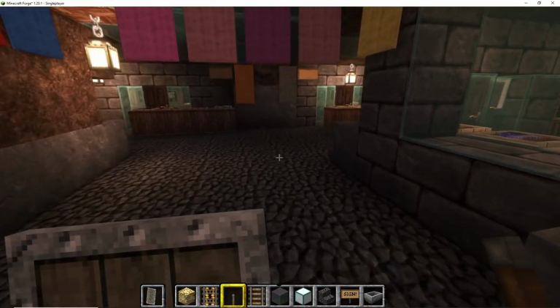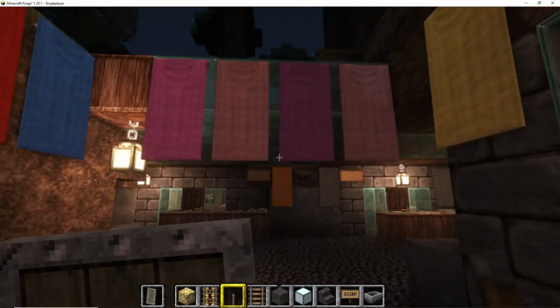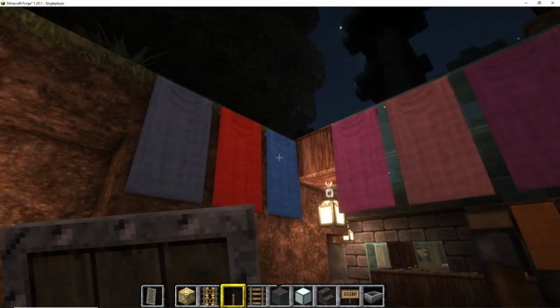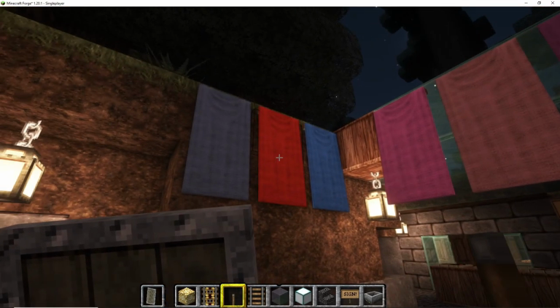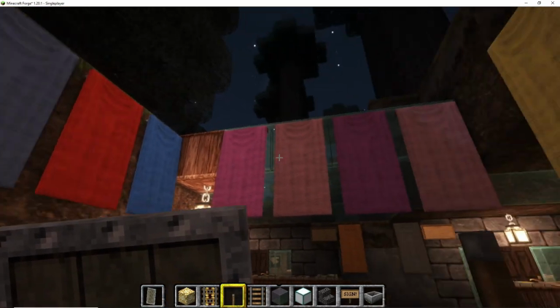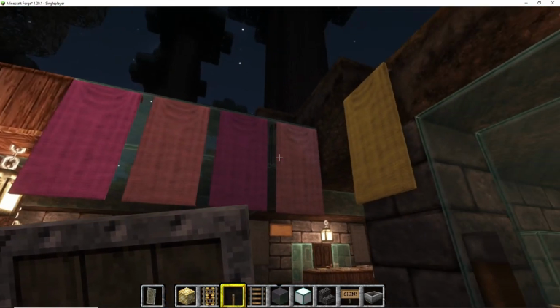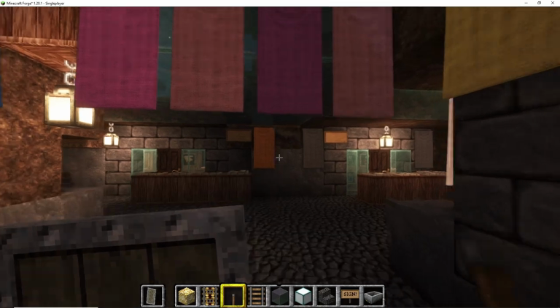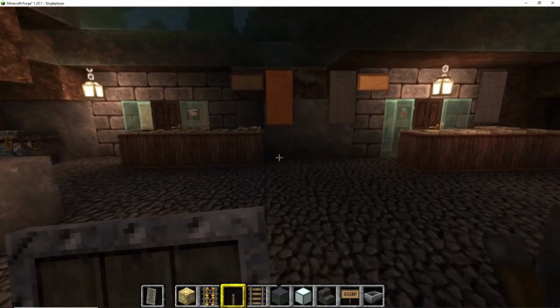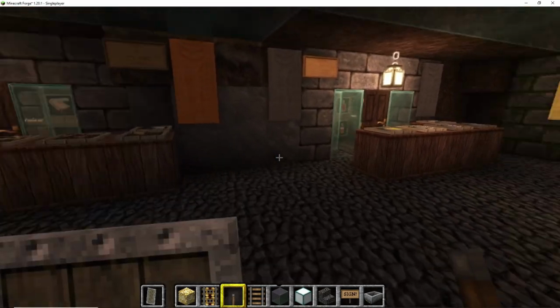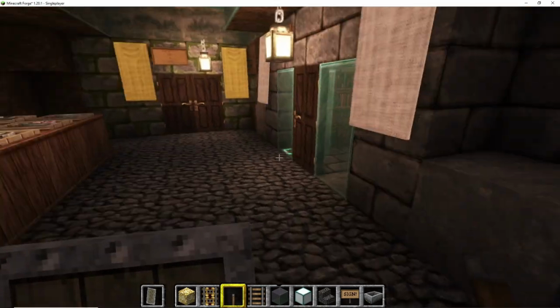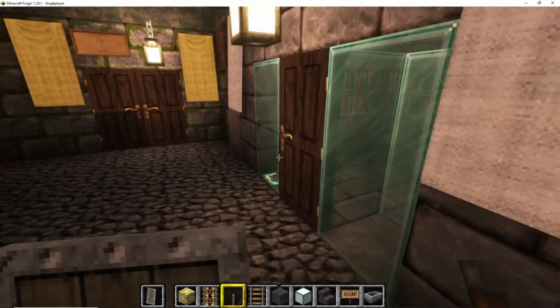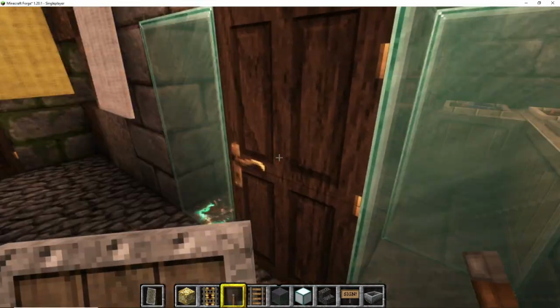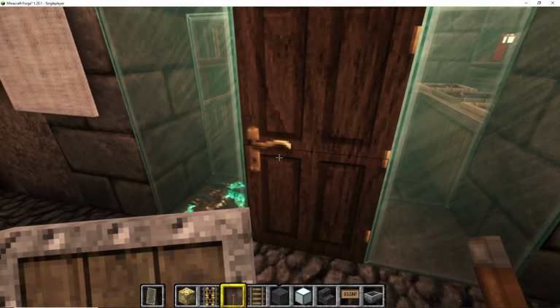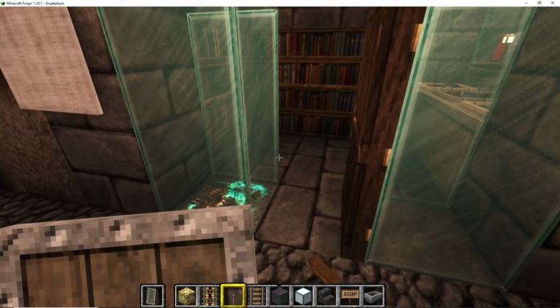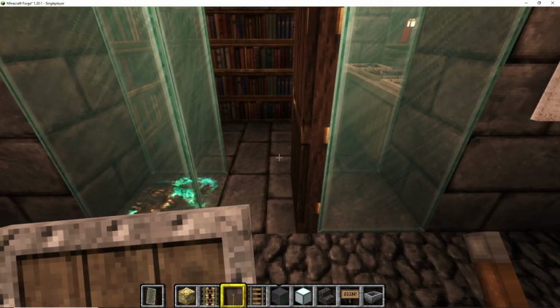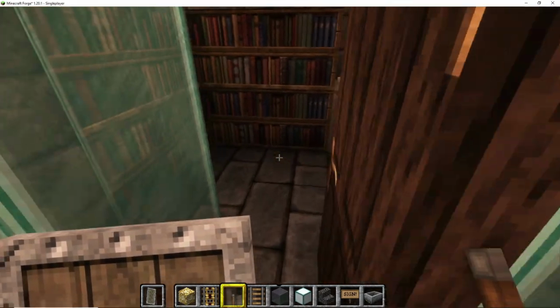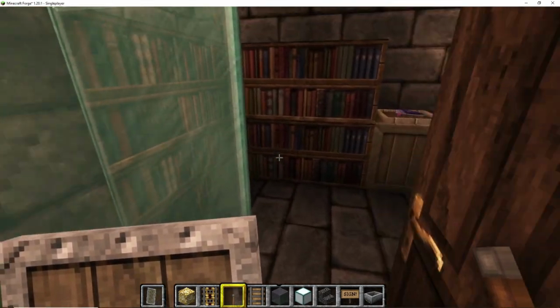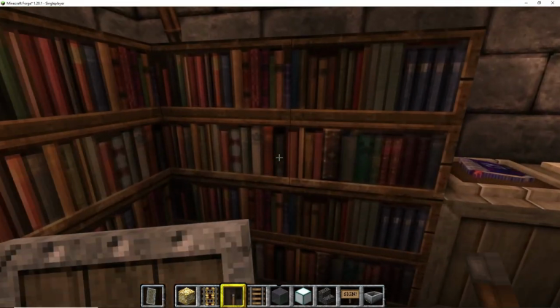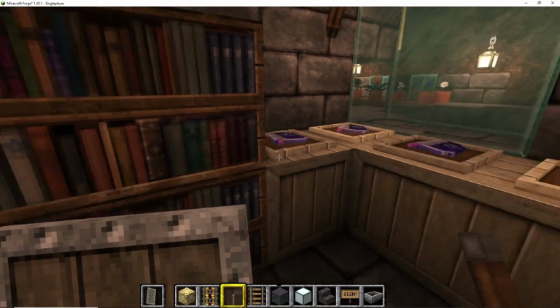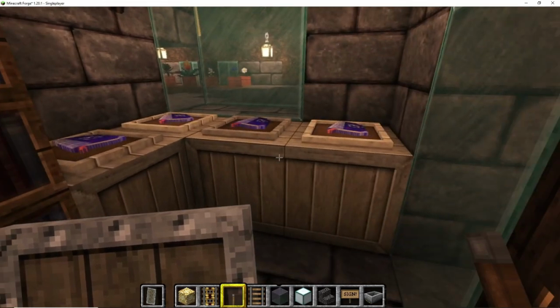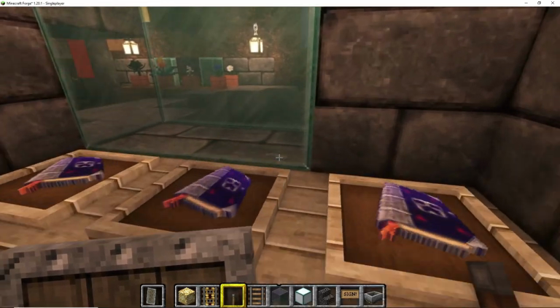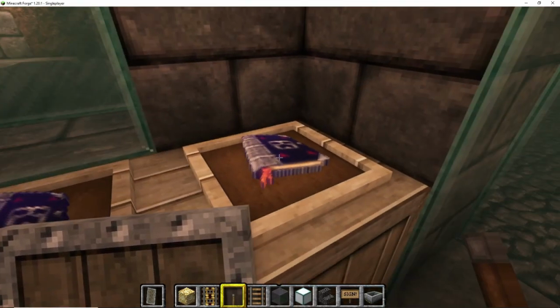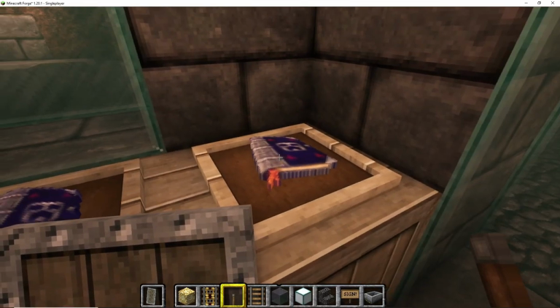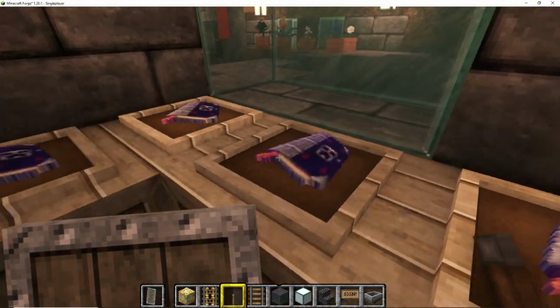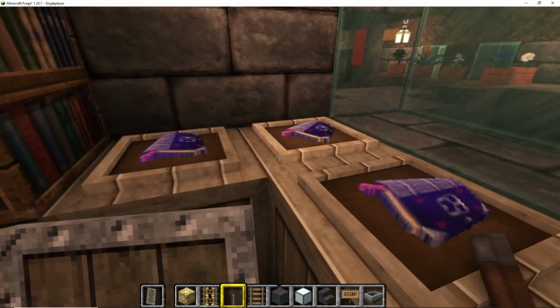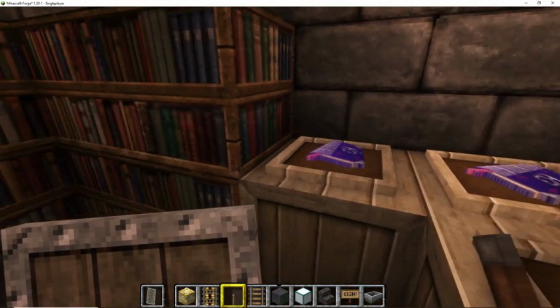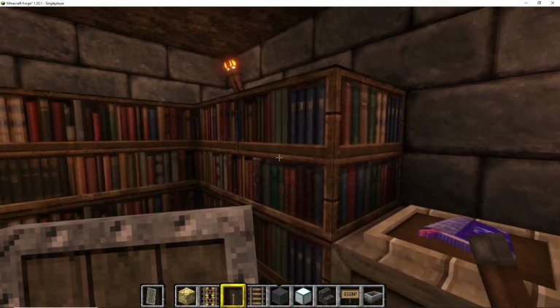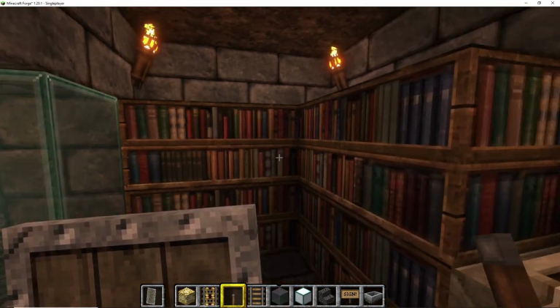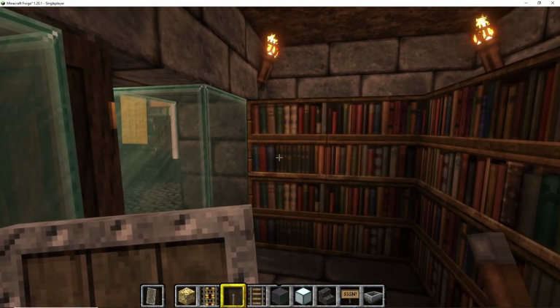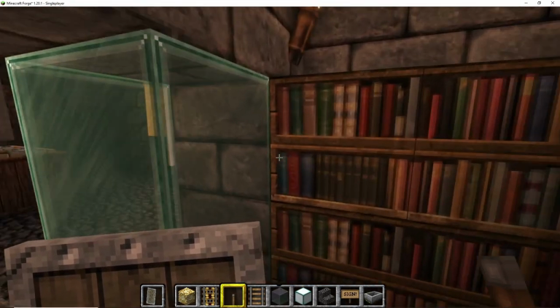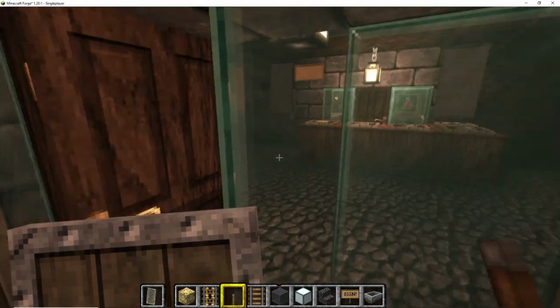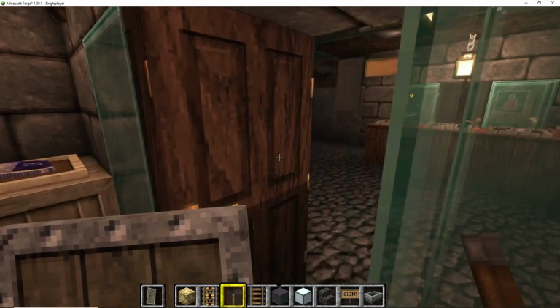I've also added some banners to get some color going. Our next place is a bookshop — here you can find magical books, mysterious books, and all other kinds of books.